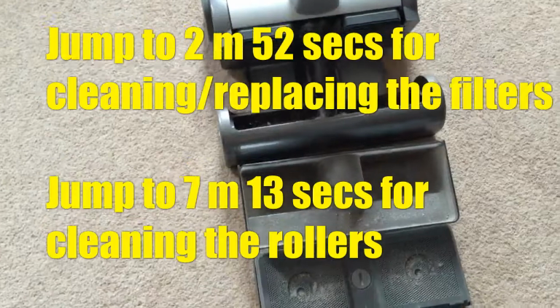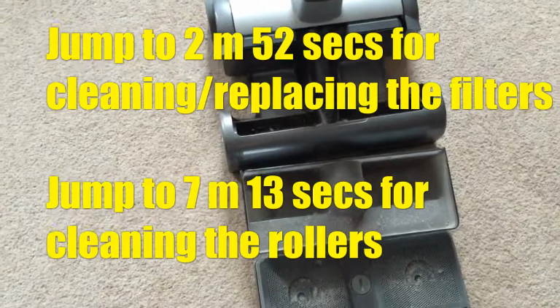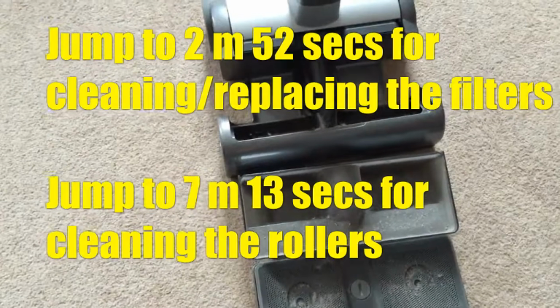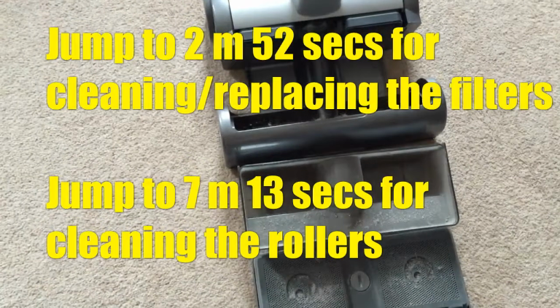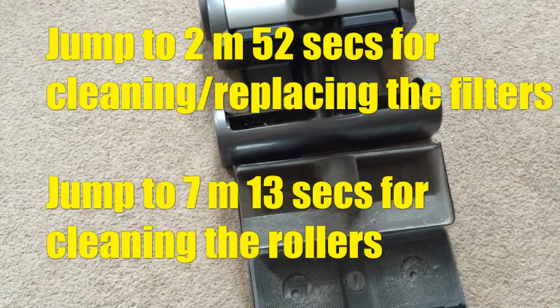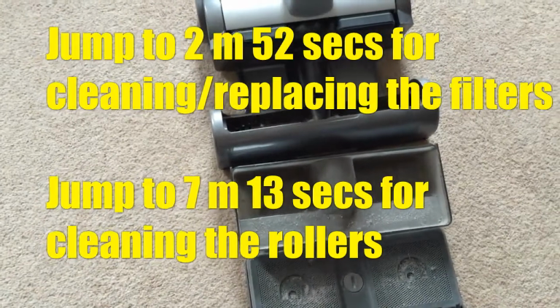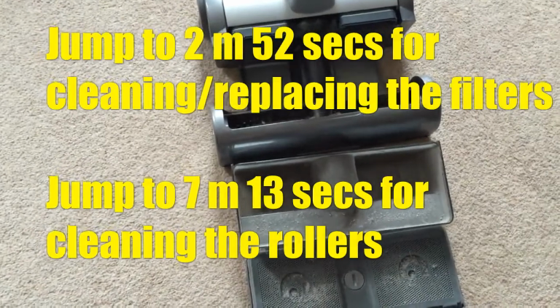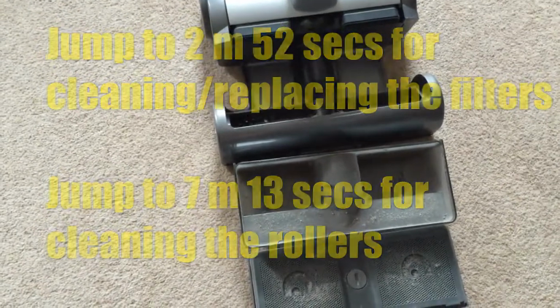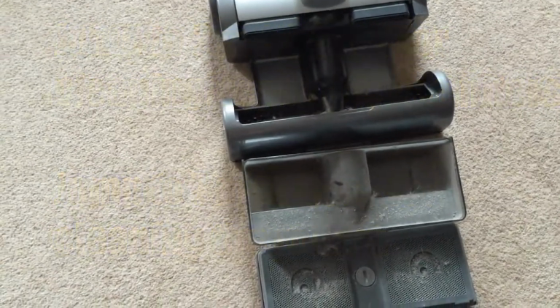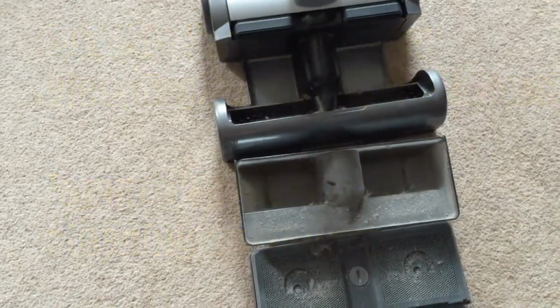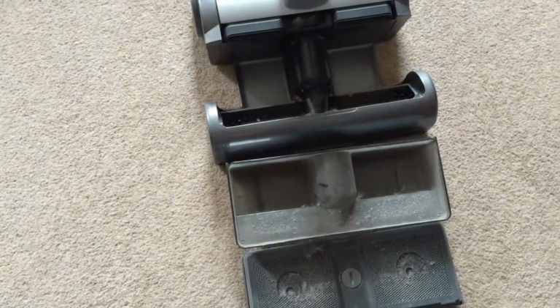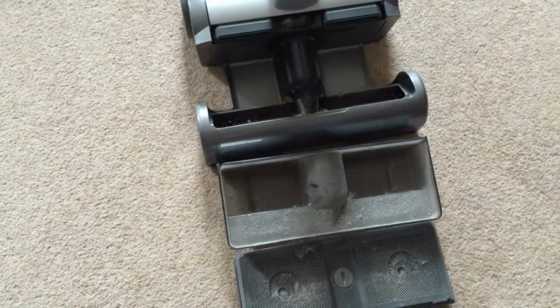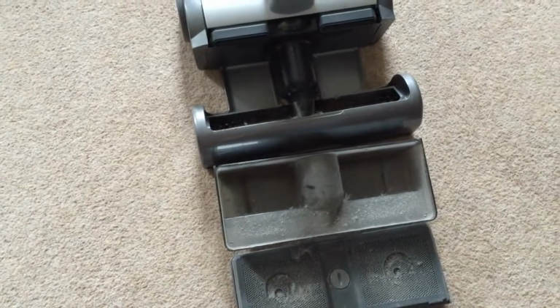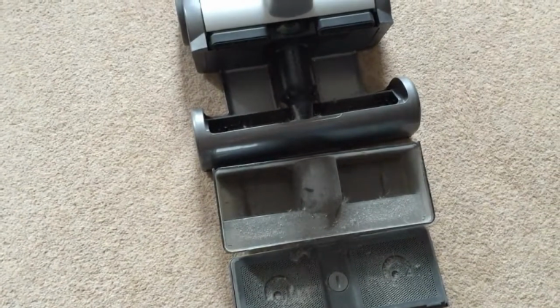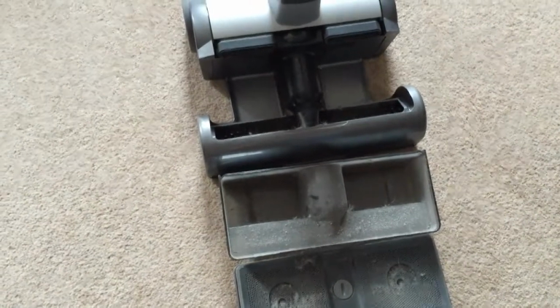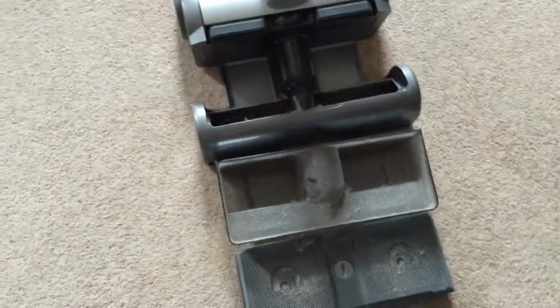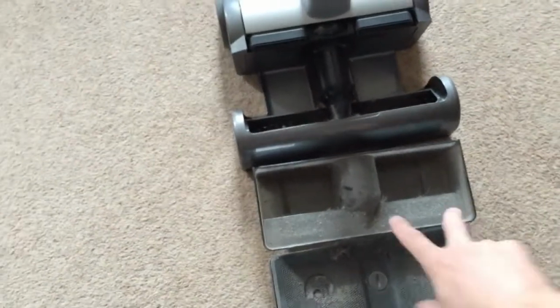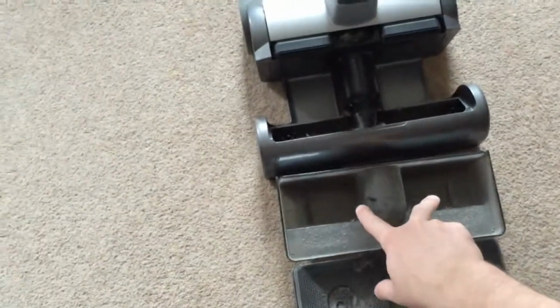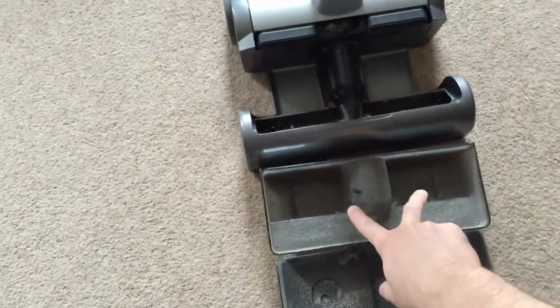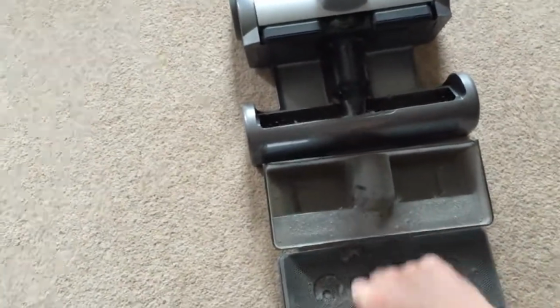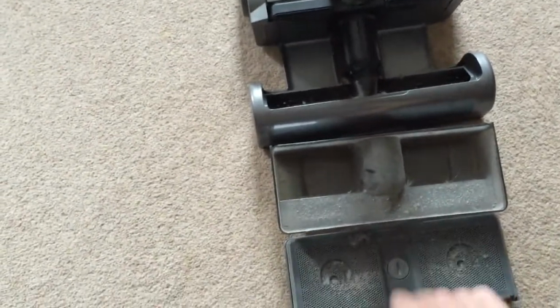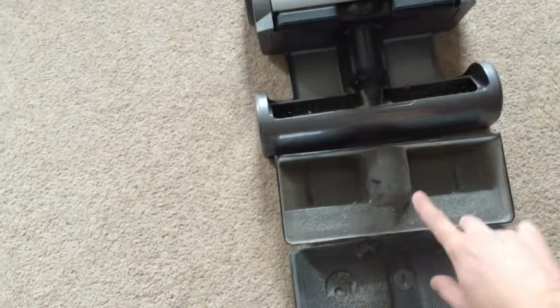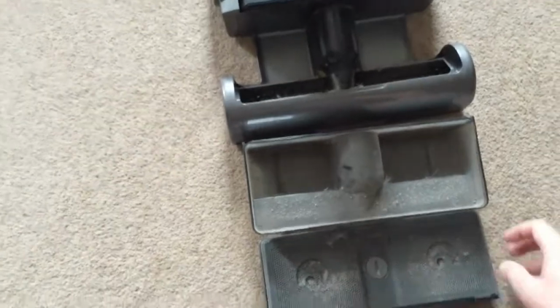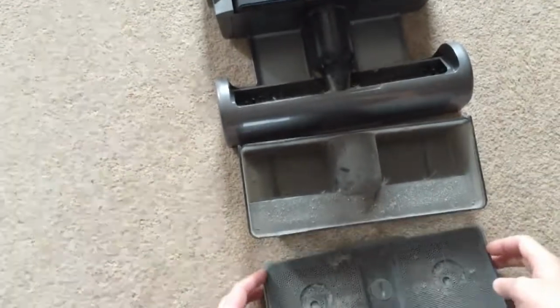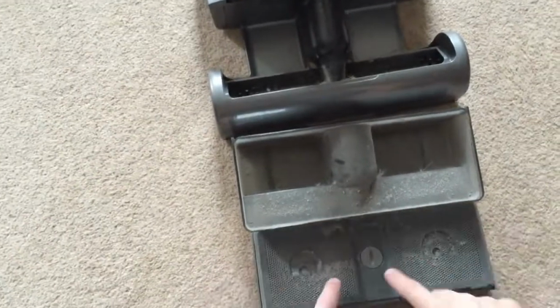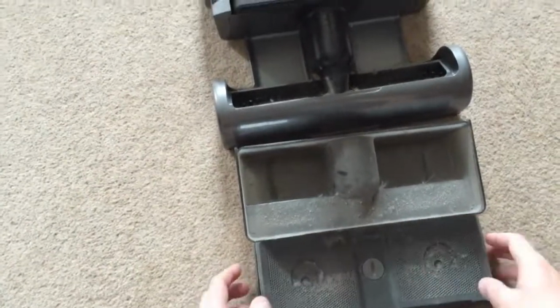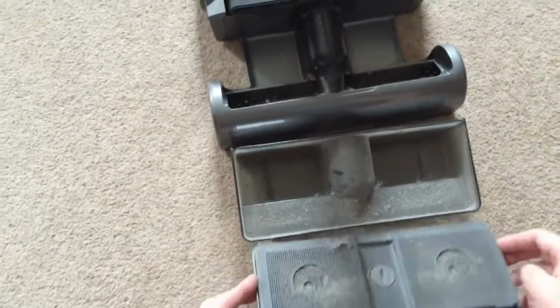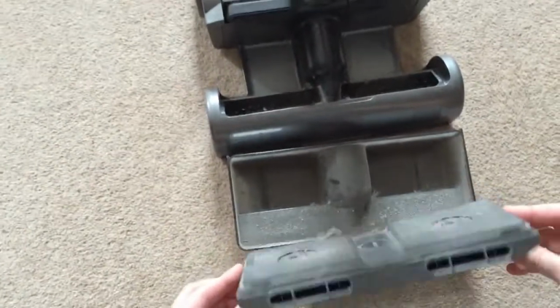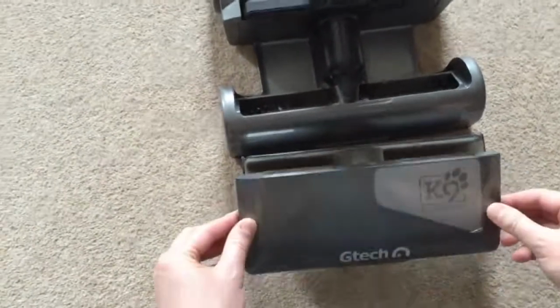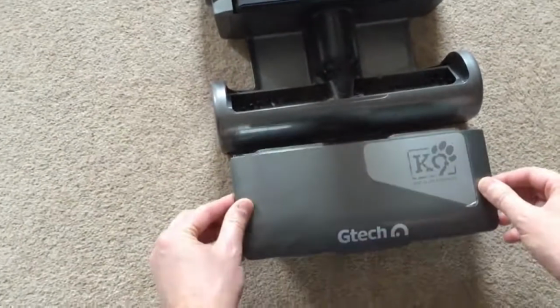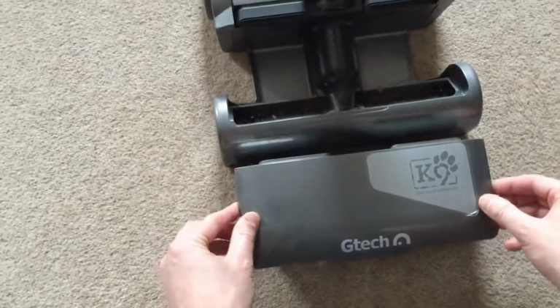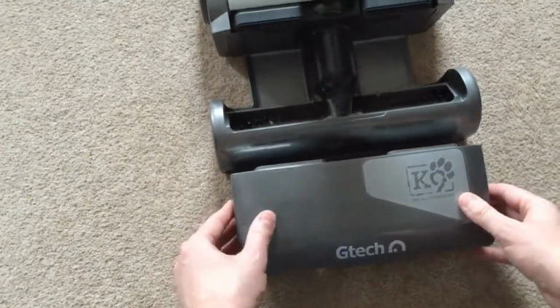We're going to have a quick demo on how well the Air Ram picks up dust and fluff and fibres and what have you. As you can see here, the dust collectors are empty. The filters are probably getting ready for a change, but we'll look at that later.